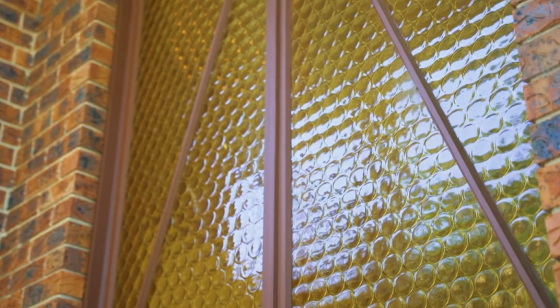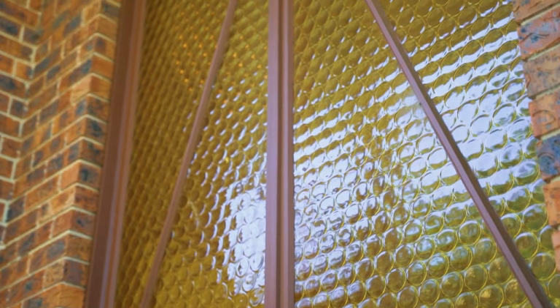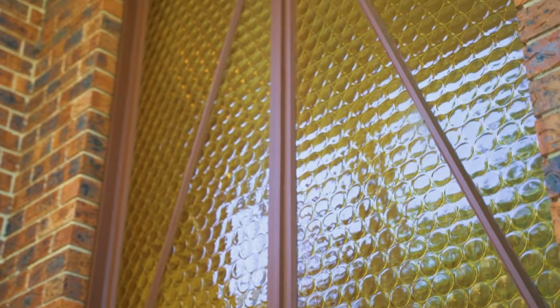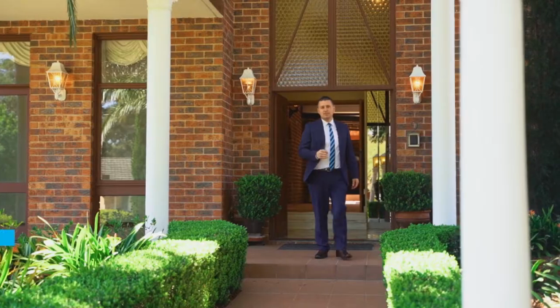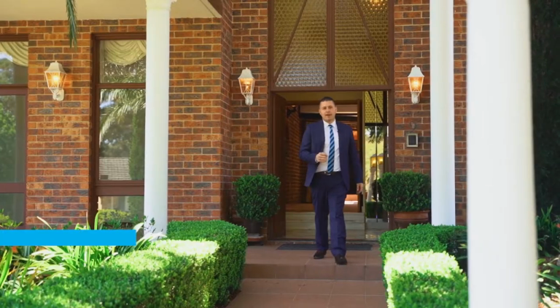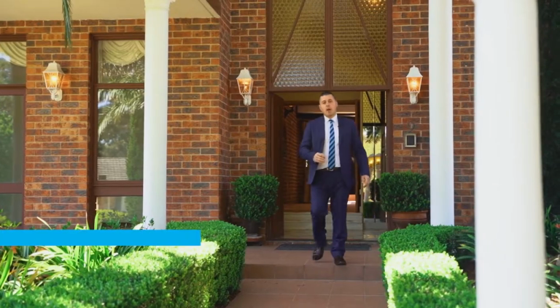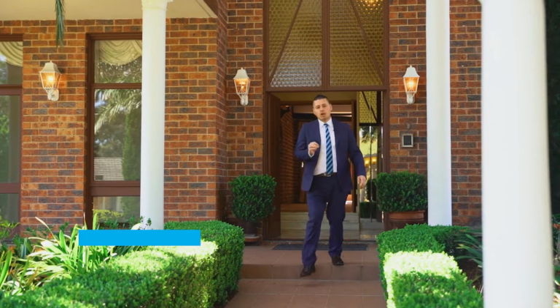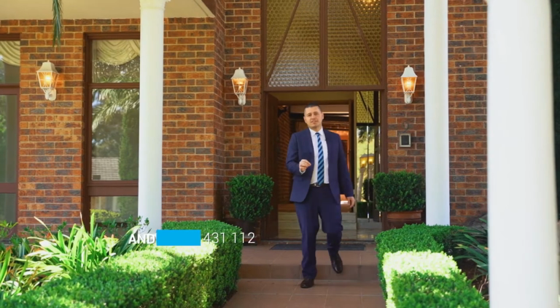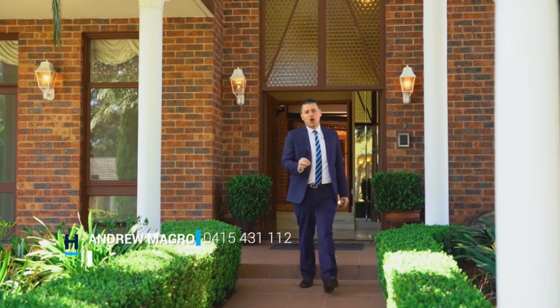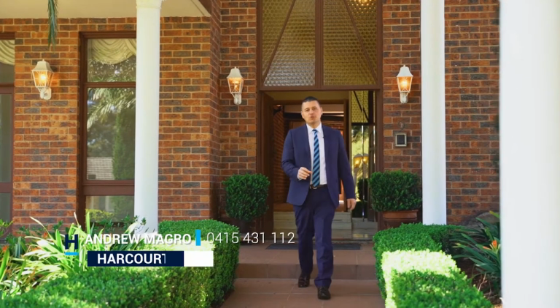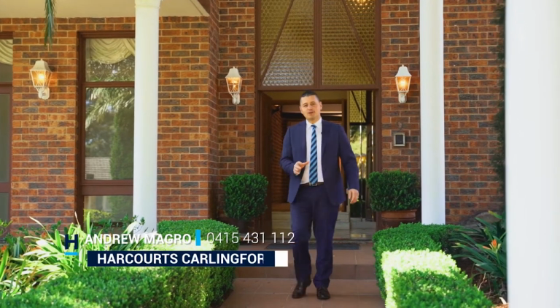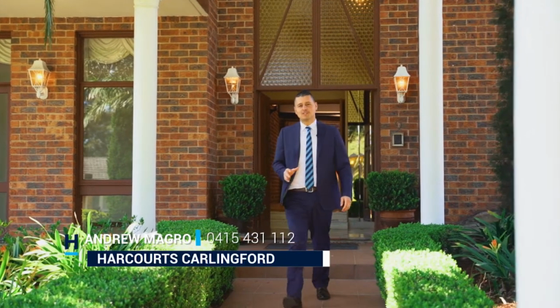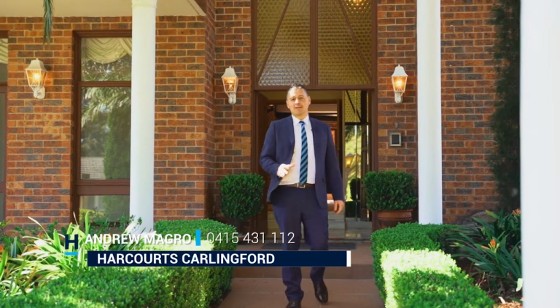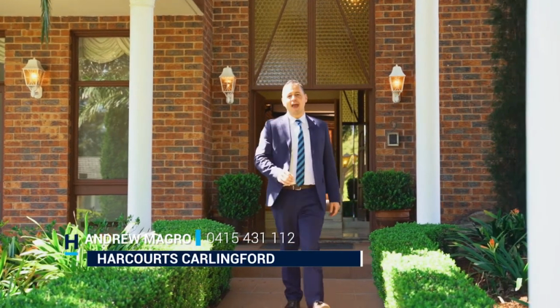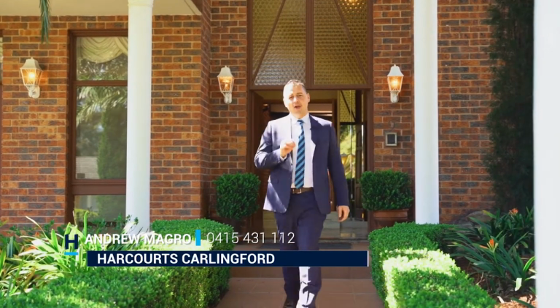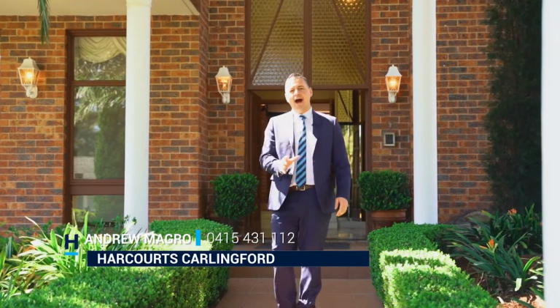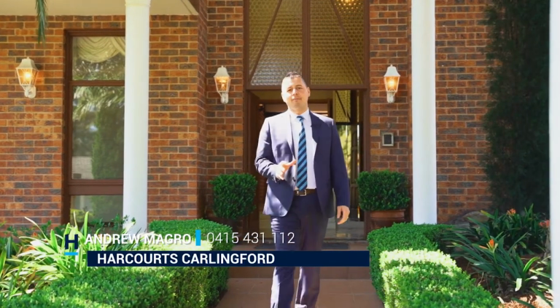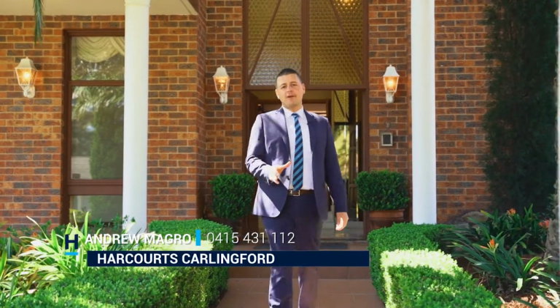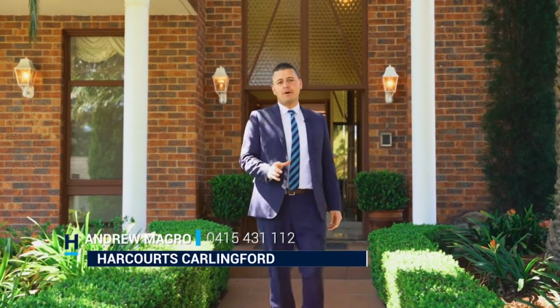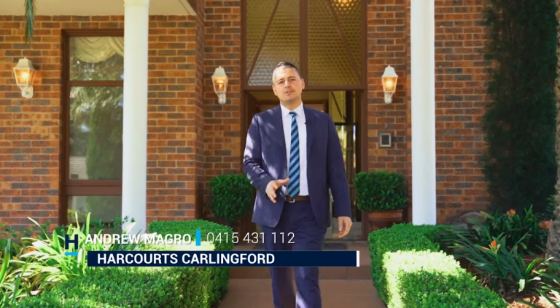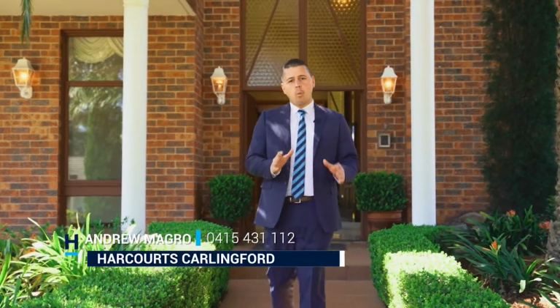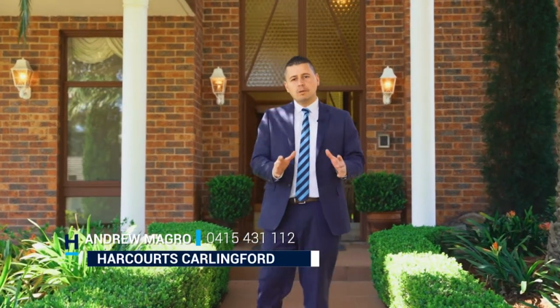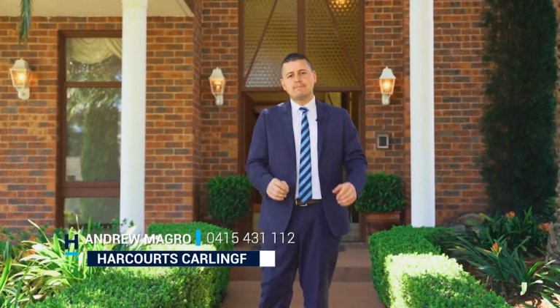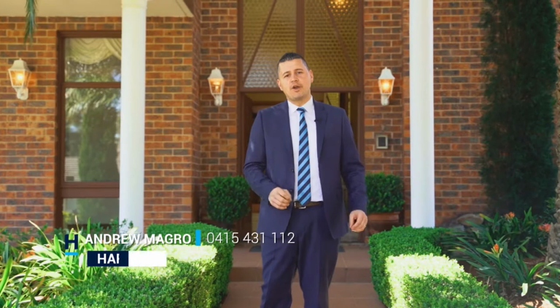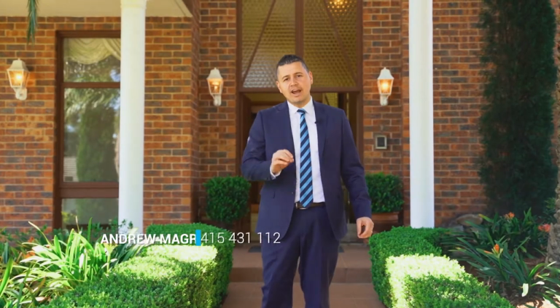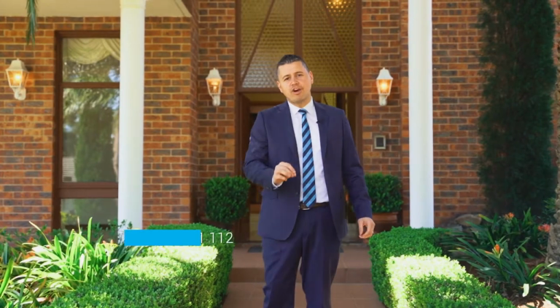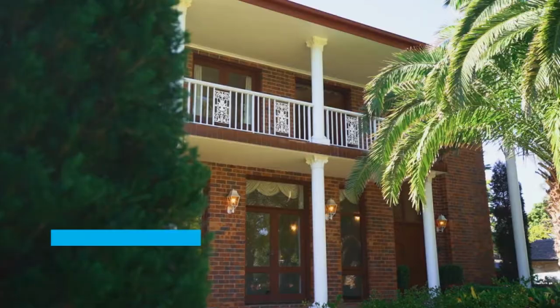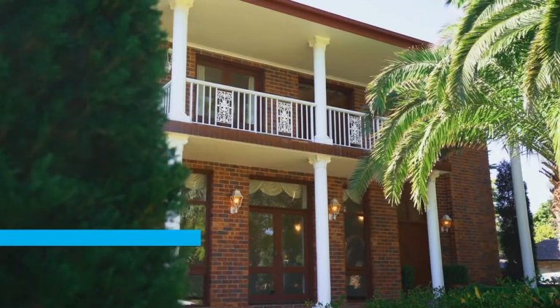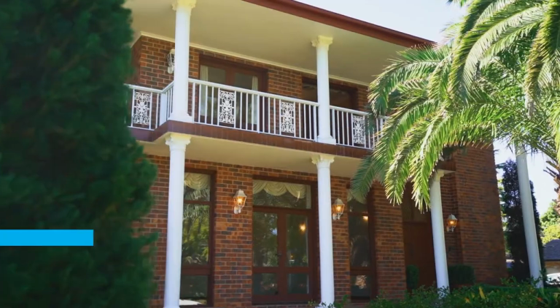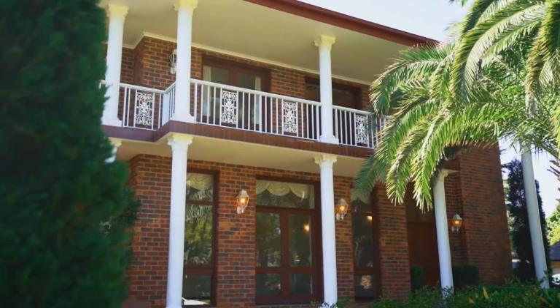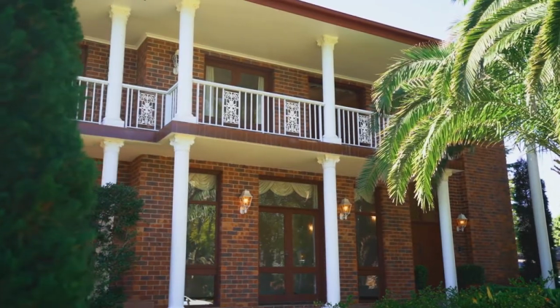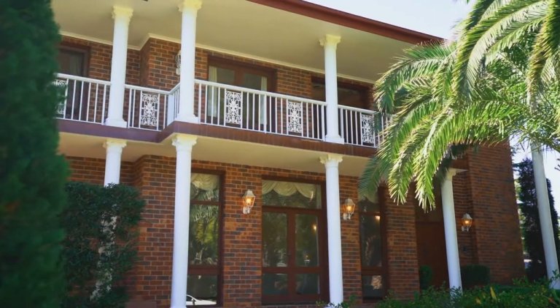Hi, my name is Andrew Magra and welcome to Selling Homes with Harcourts Carlingford. On behalf of the proud homeowners, welcome to number 9 Range Road right here in West Pennant Hills.